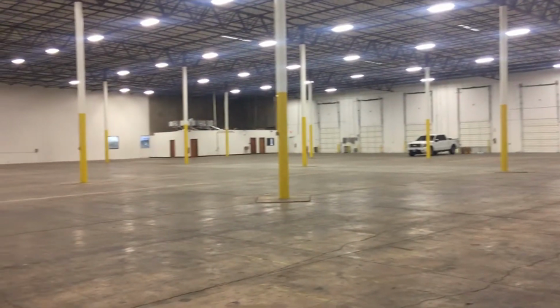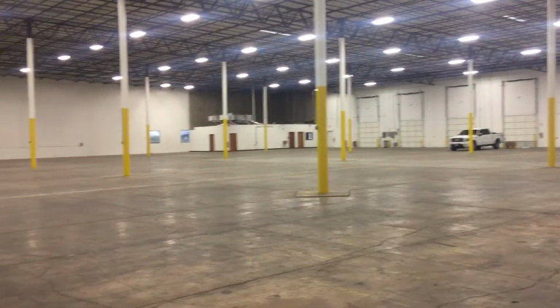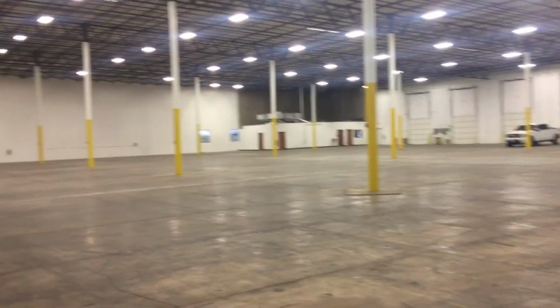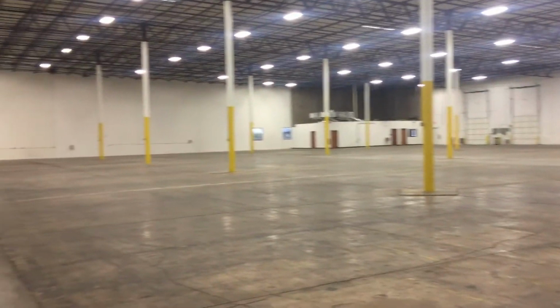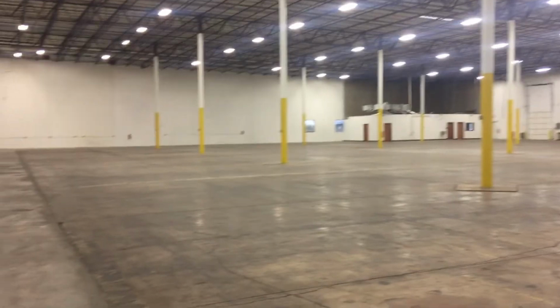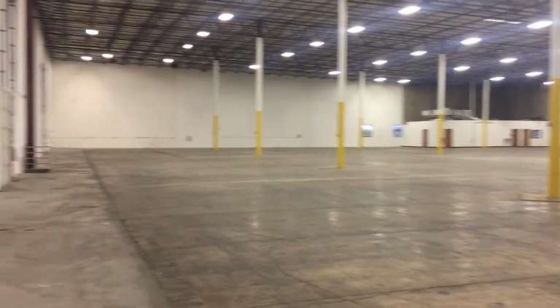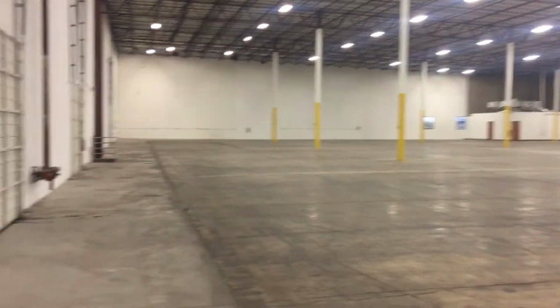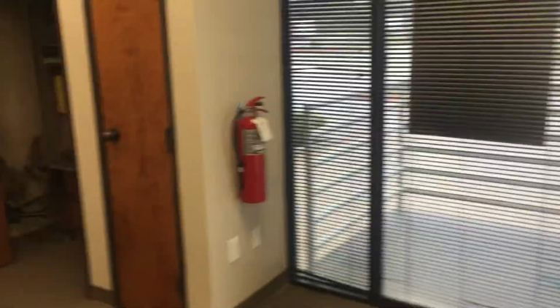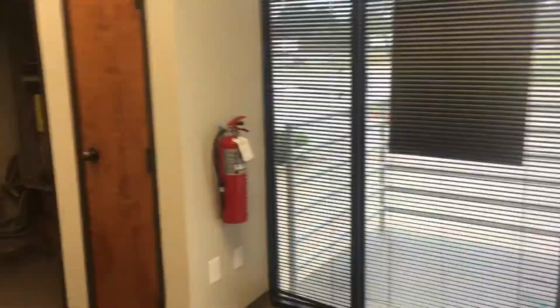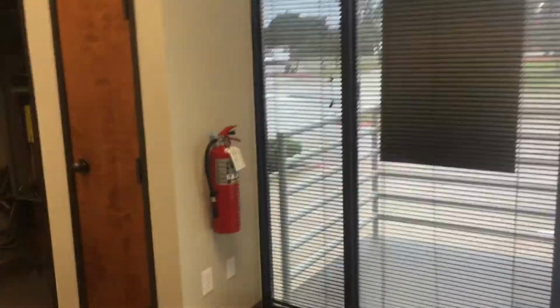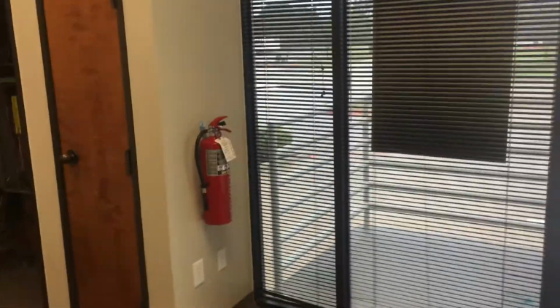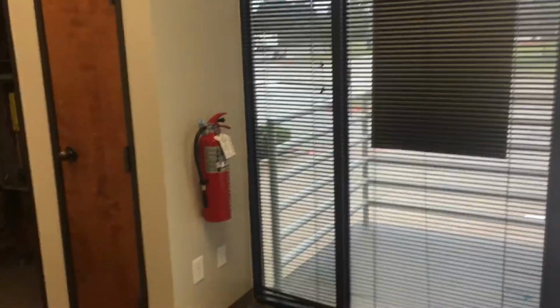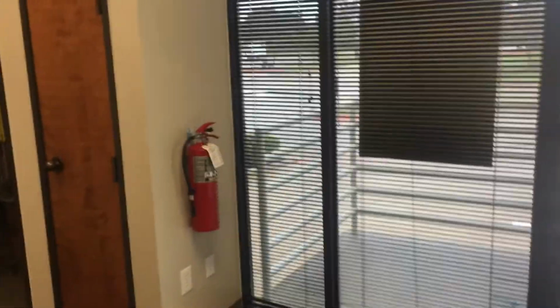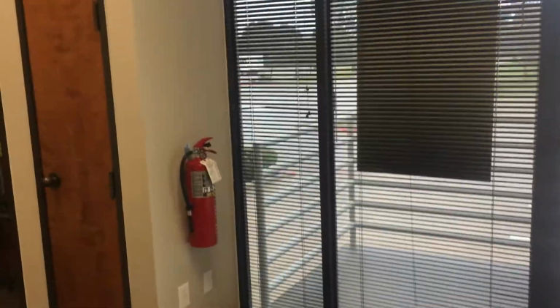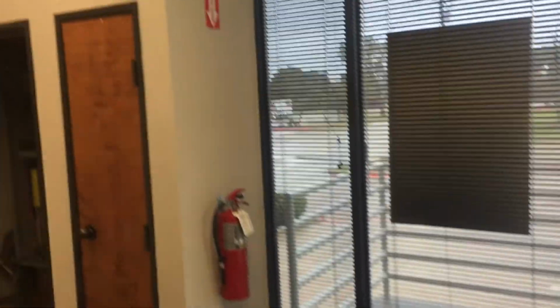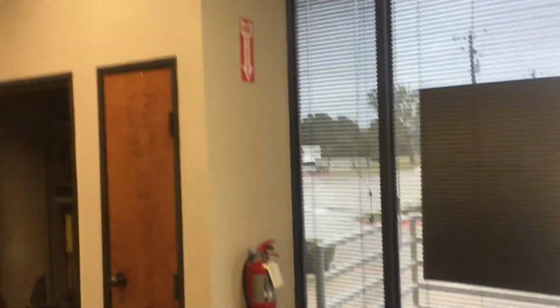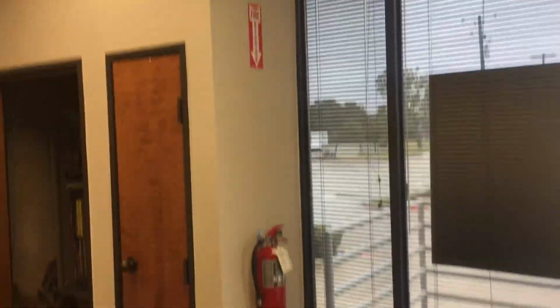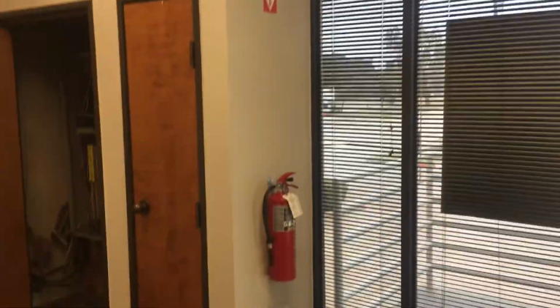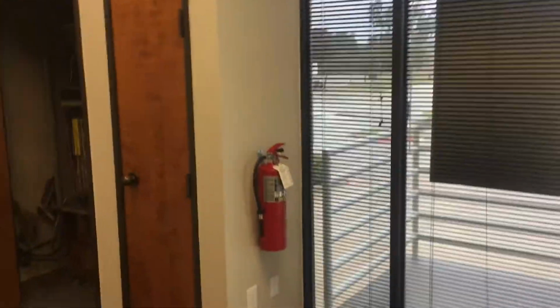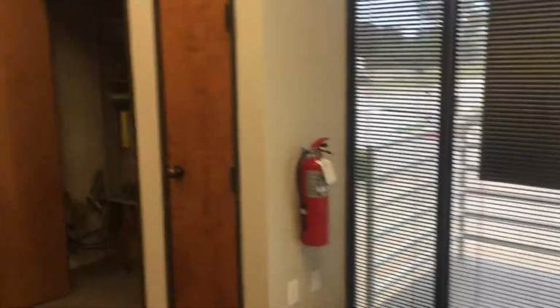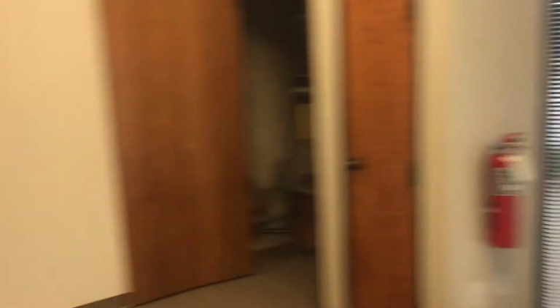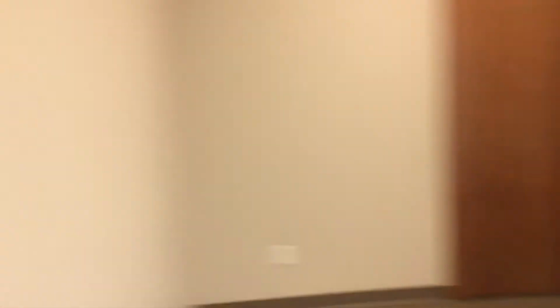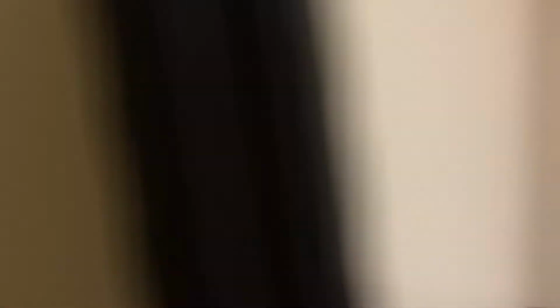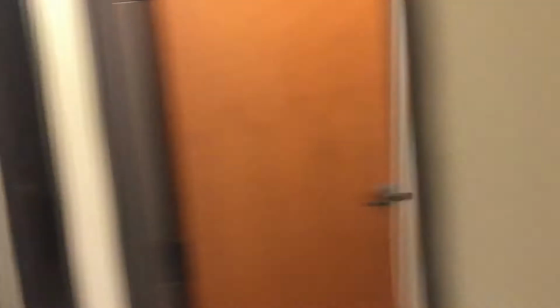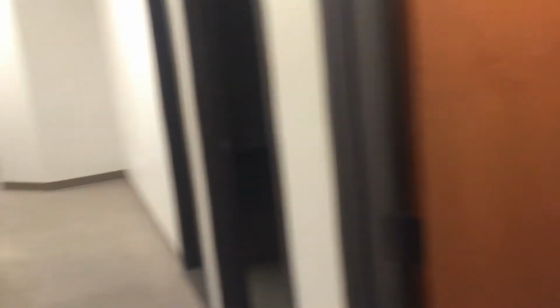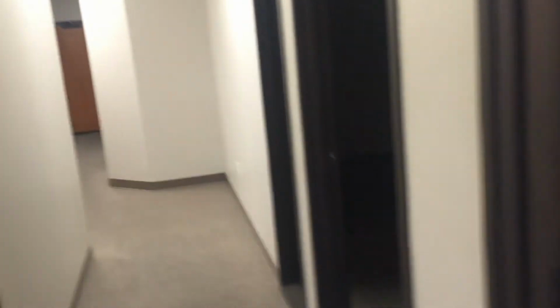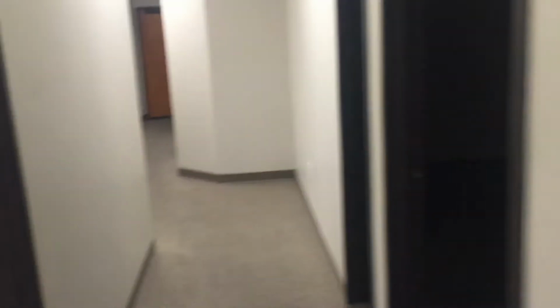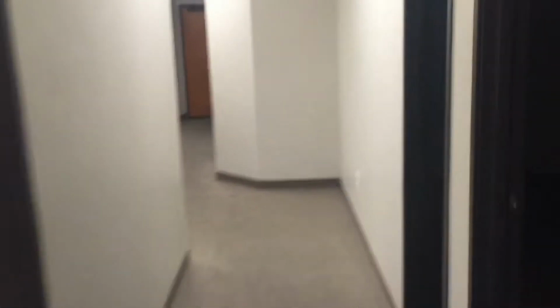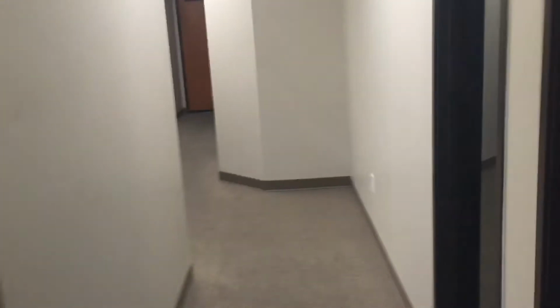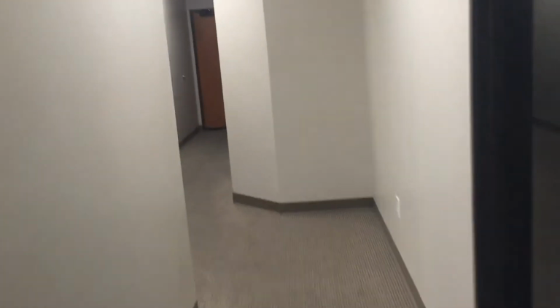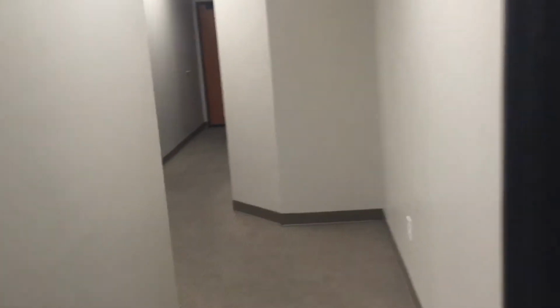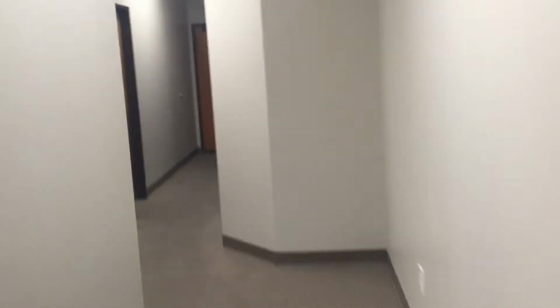Alright, we're finishing up on this office space. There's your sign. There's your fire extinguisher. That takes care of this little office.